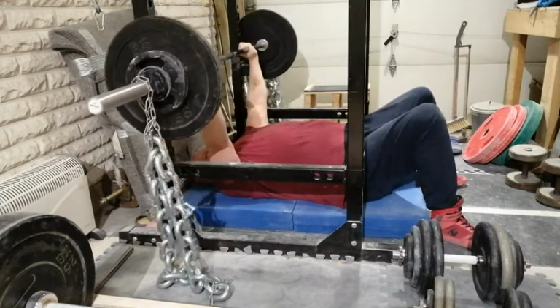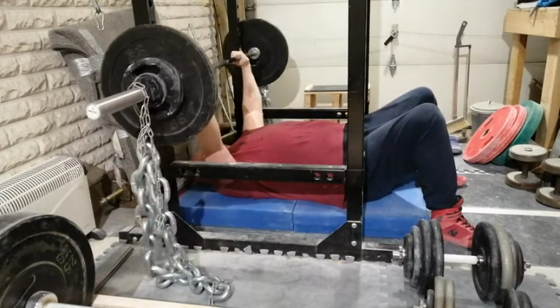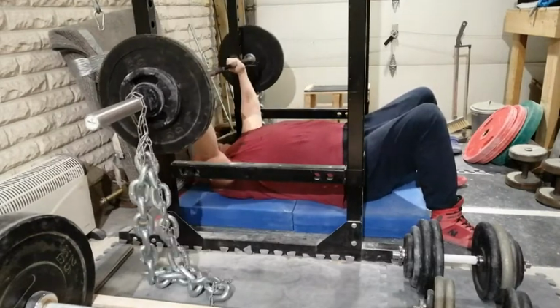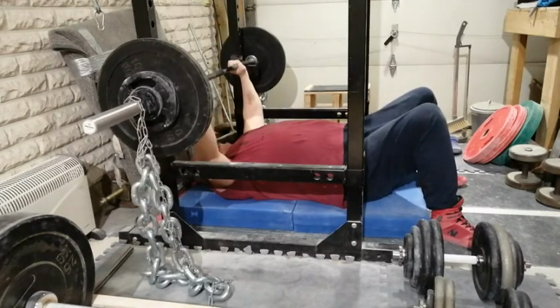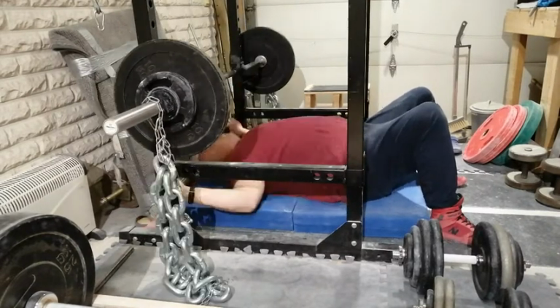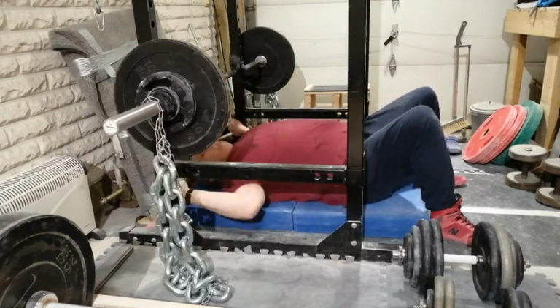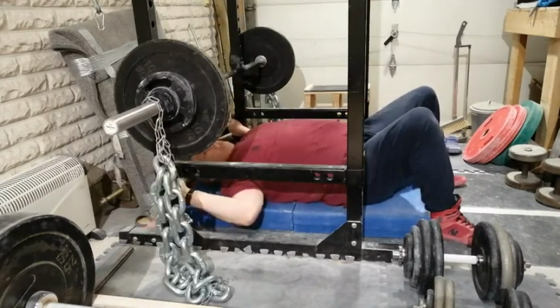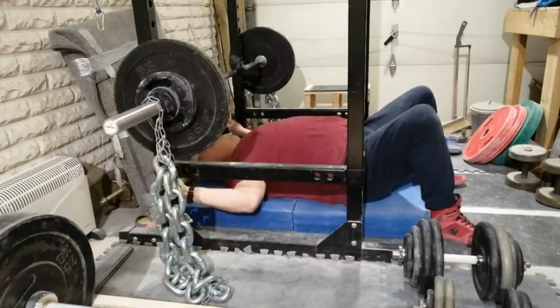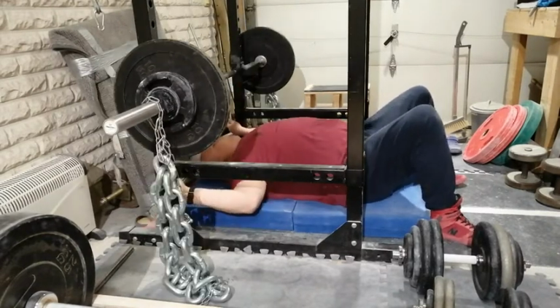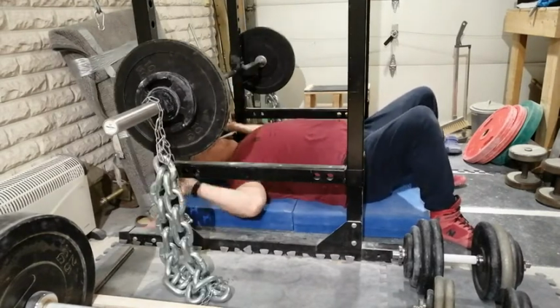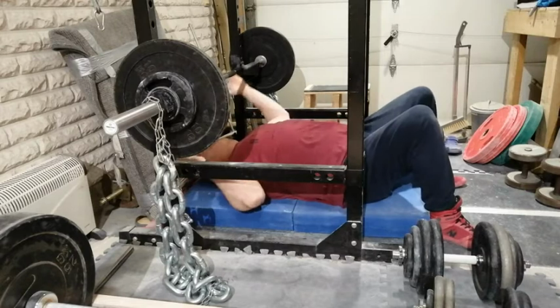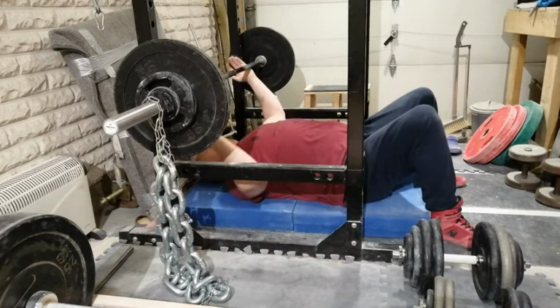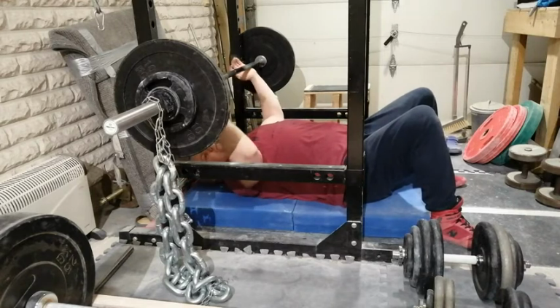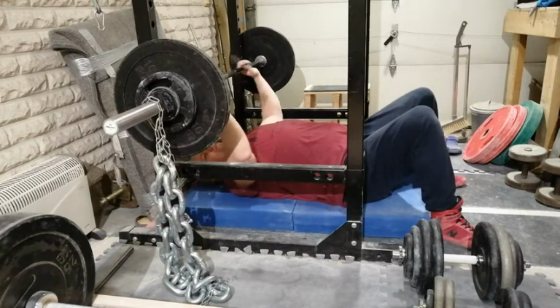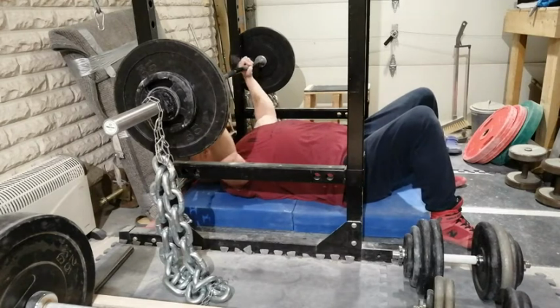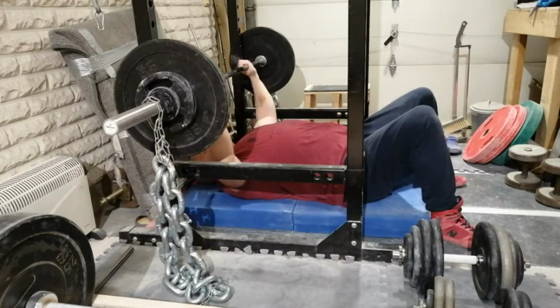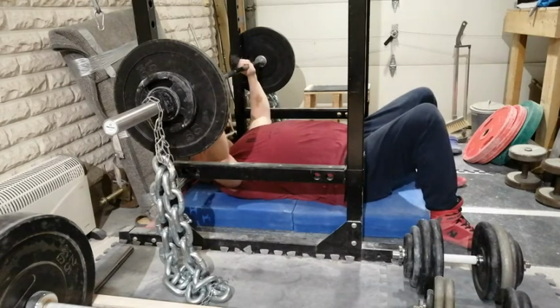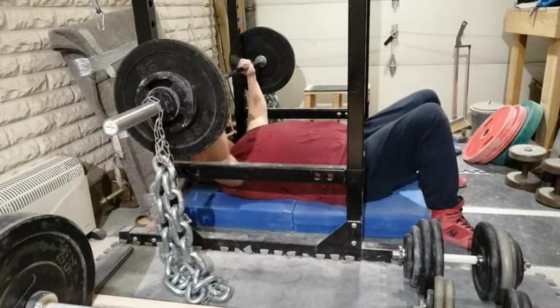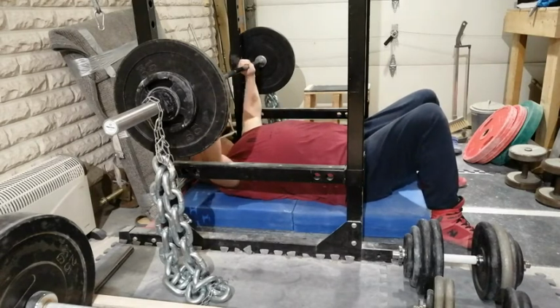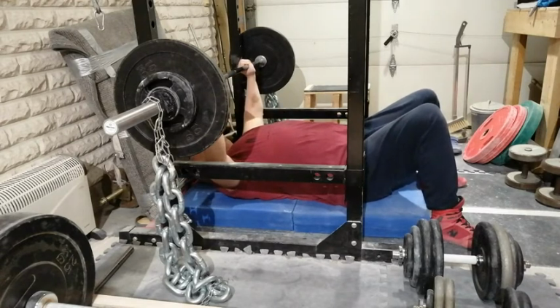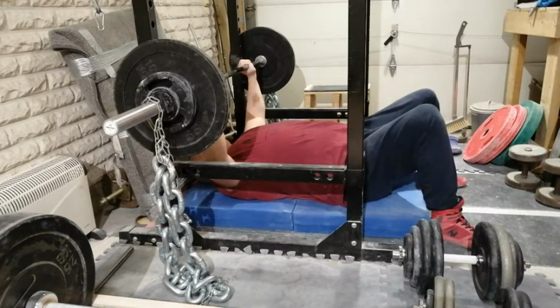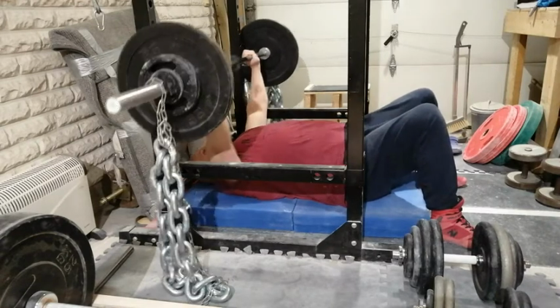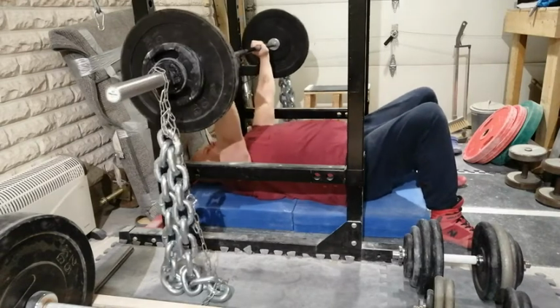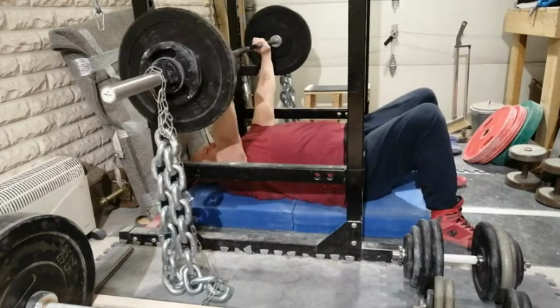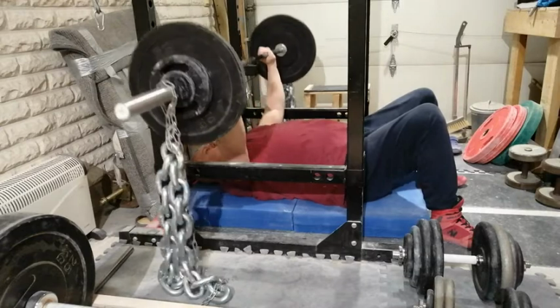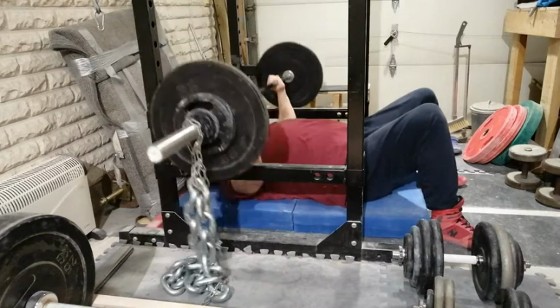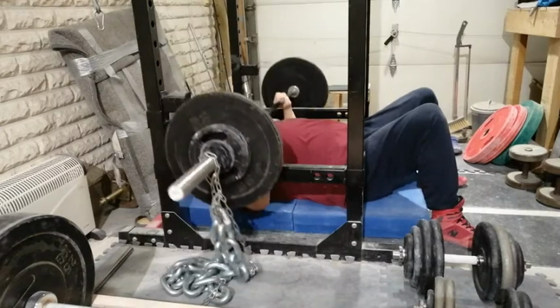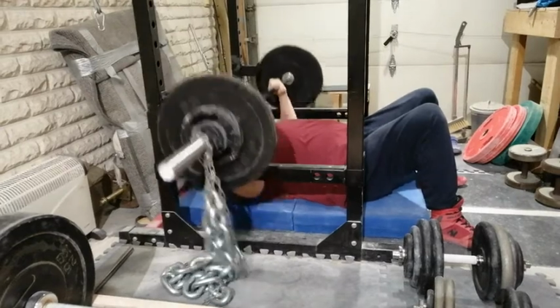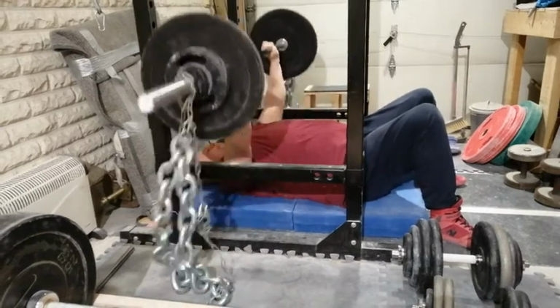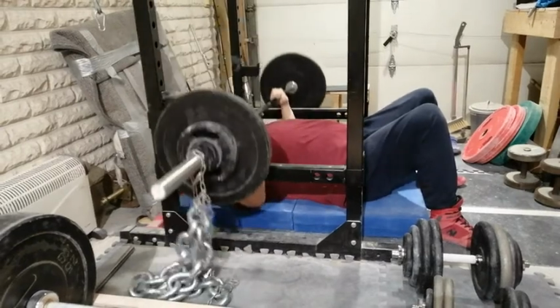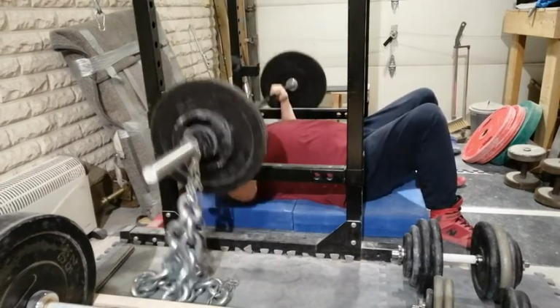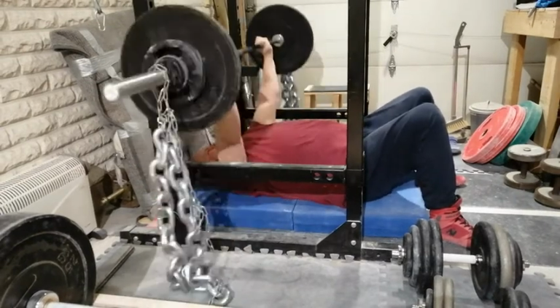It was an old video where I believe the man was Jim Wendler, who displayed how two deep J hooks — the hooks that hold your barbell in your power rack — can hamper your bench press technique.